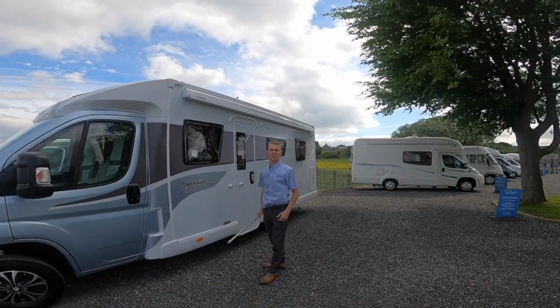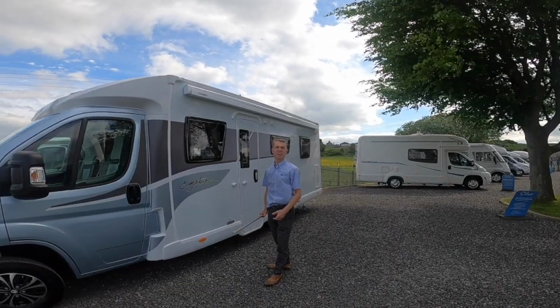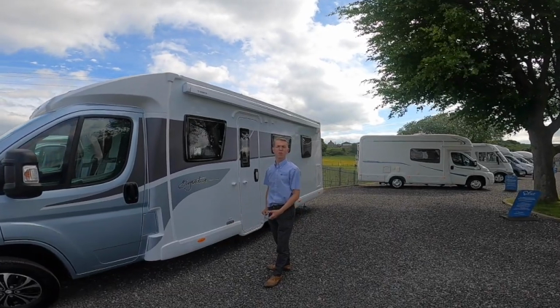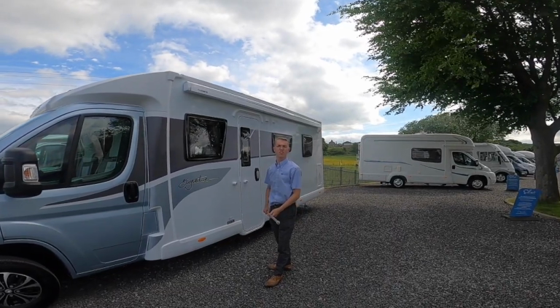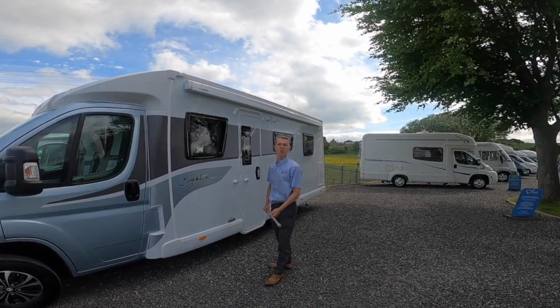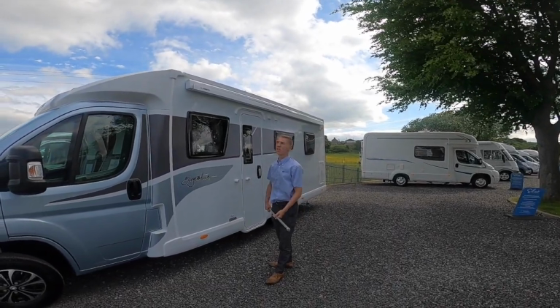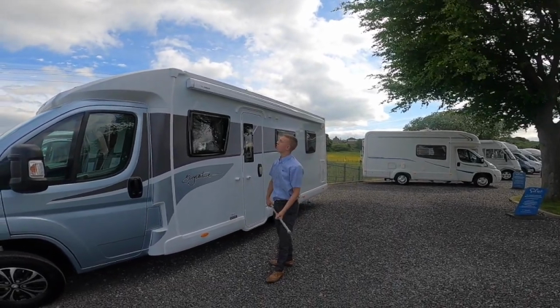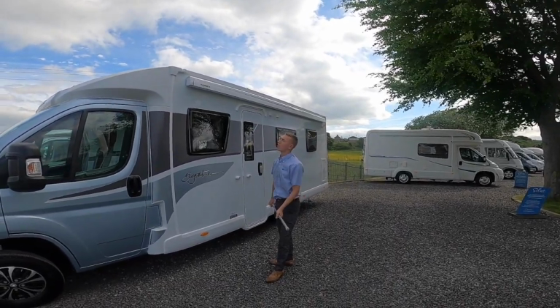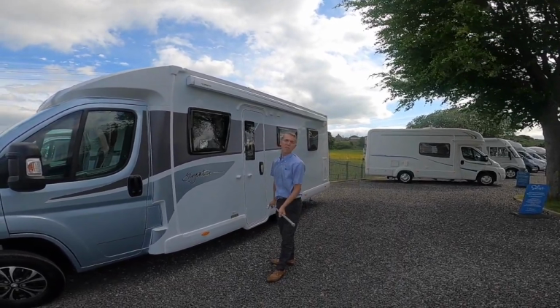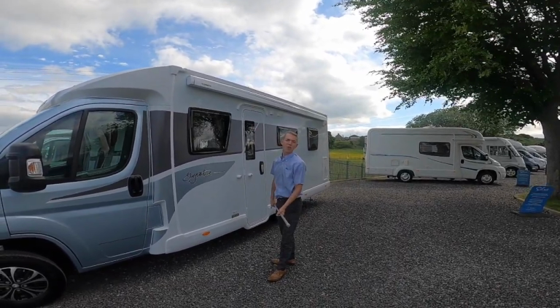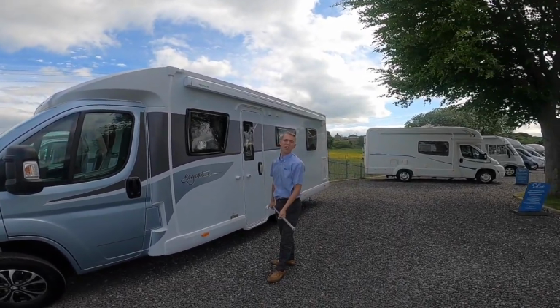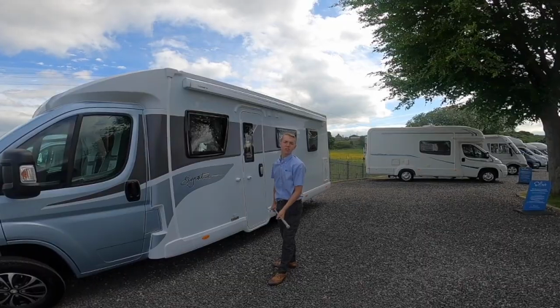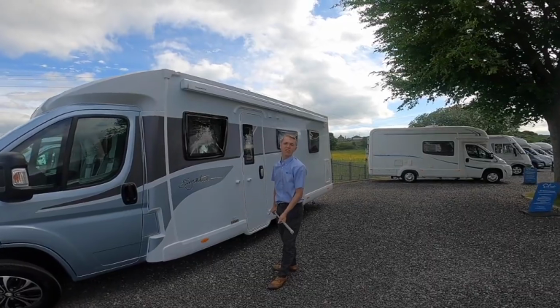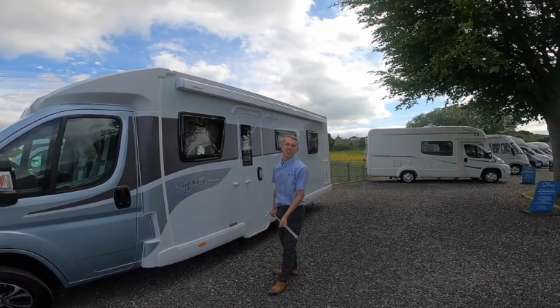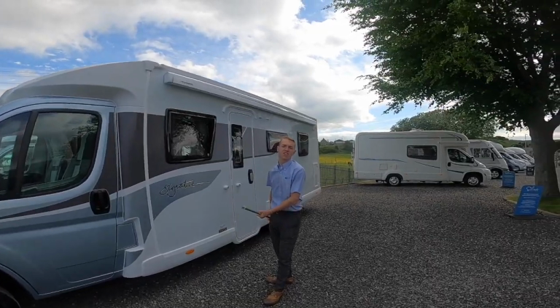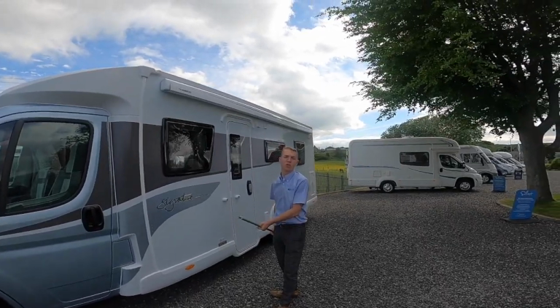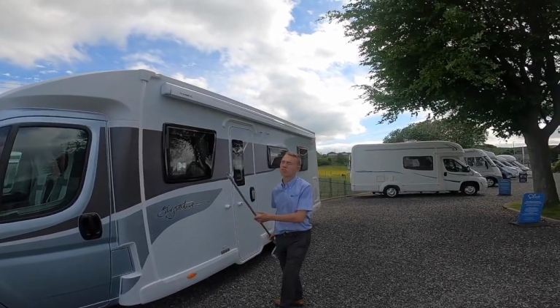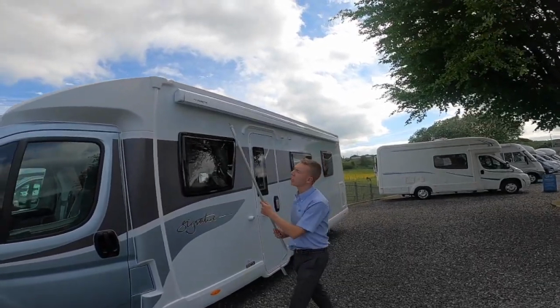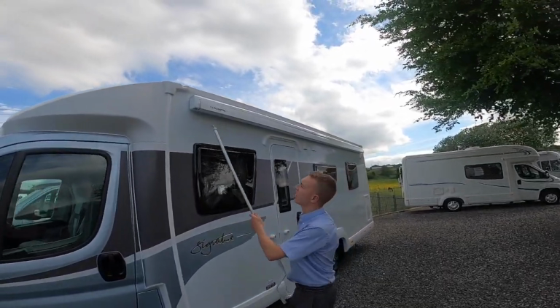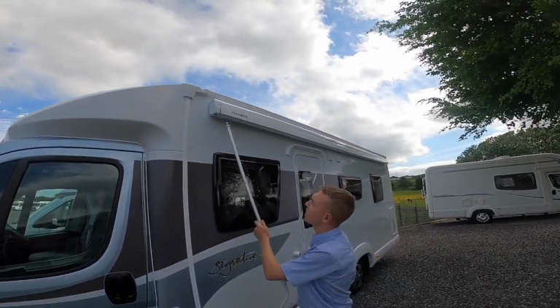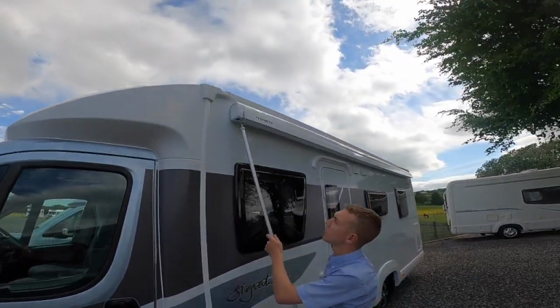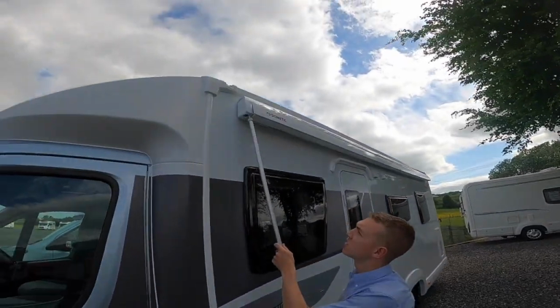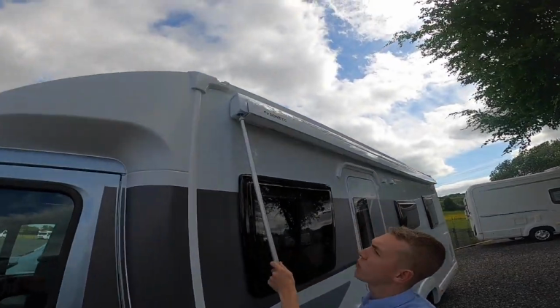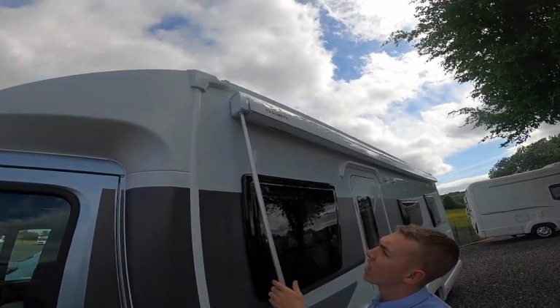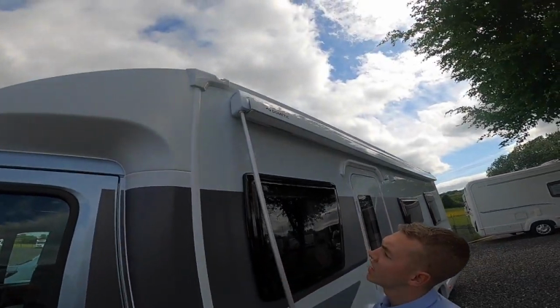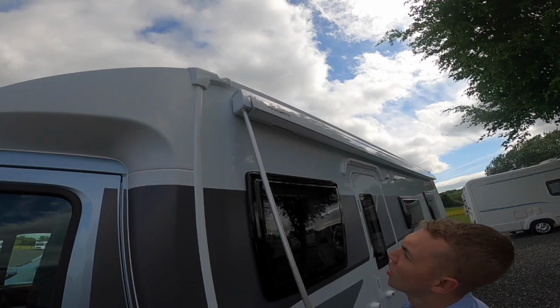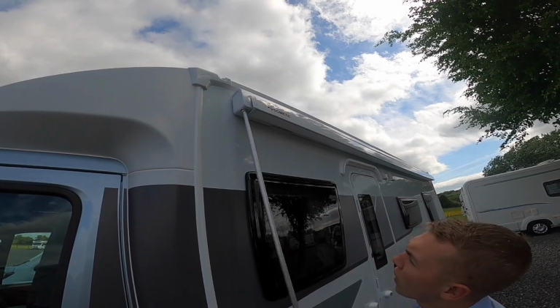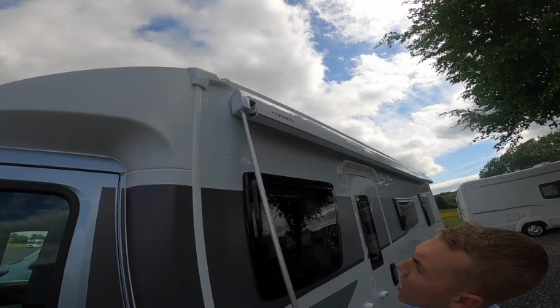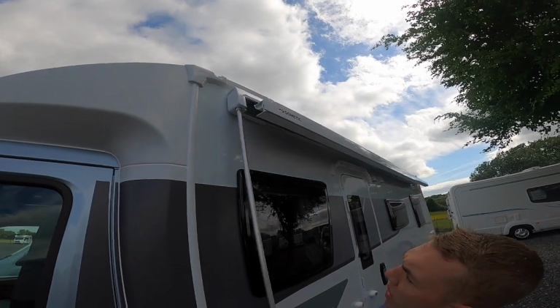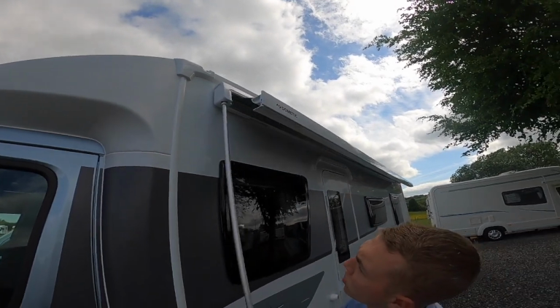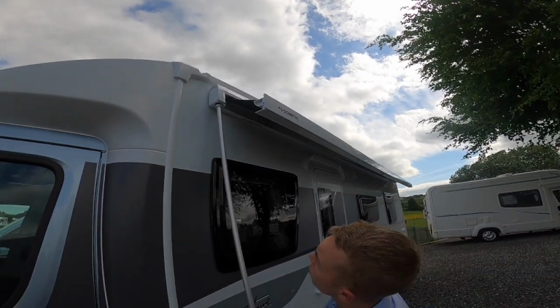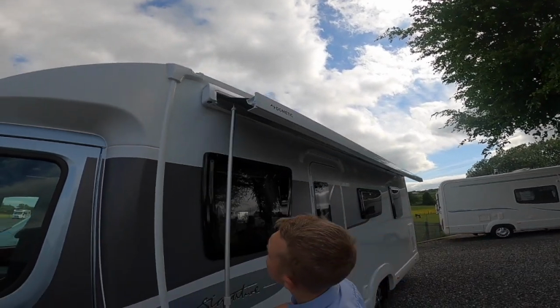This is how to operate your domestic awning on the new Signature/AutoCrest range. What you need to do is put your winding handle in and wind the canopy out until you can reach it.